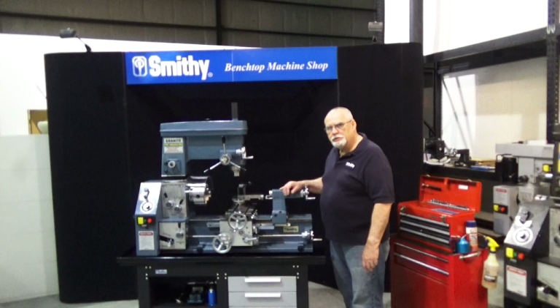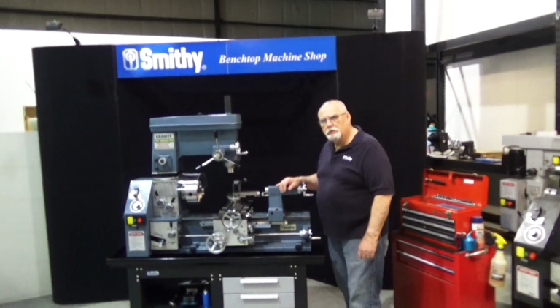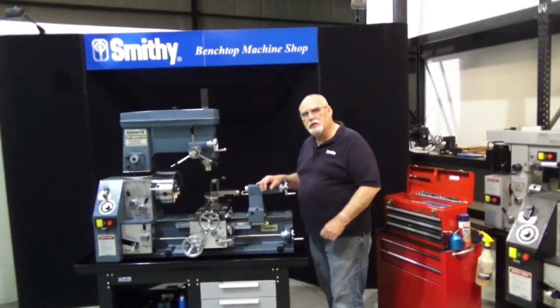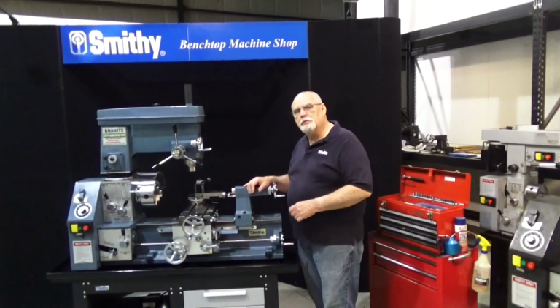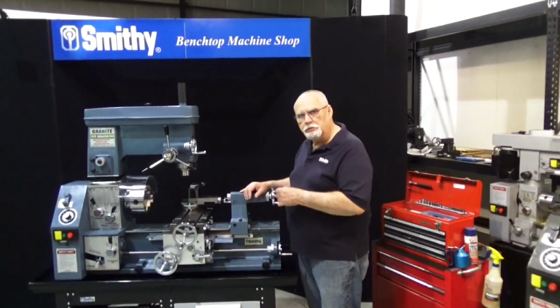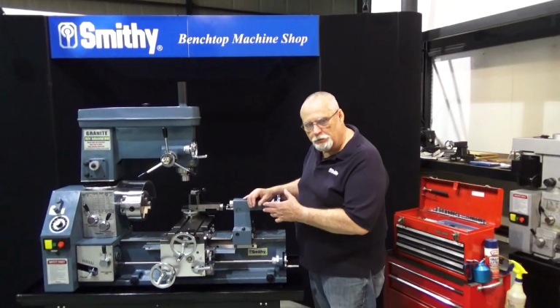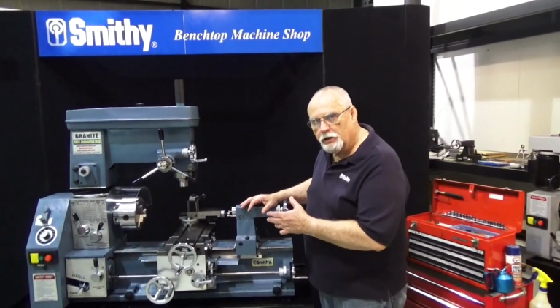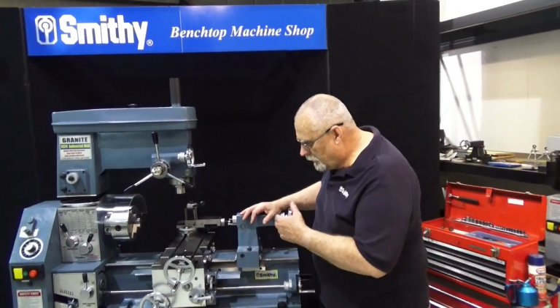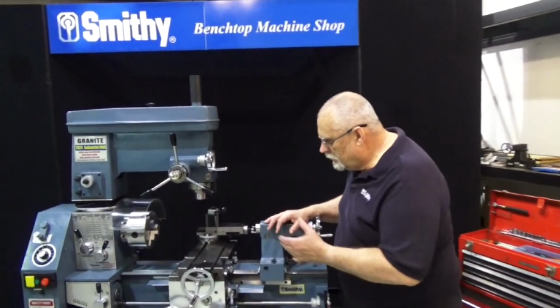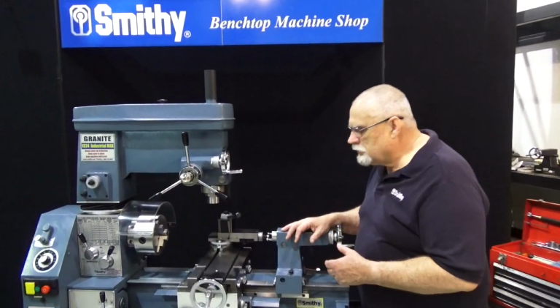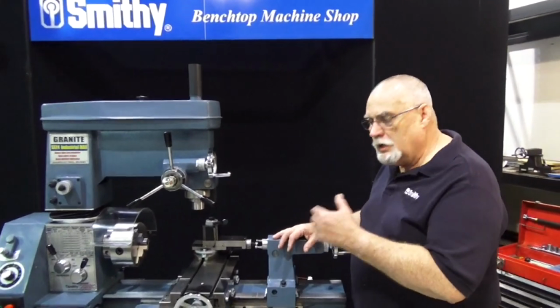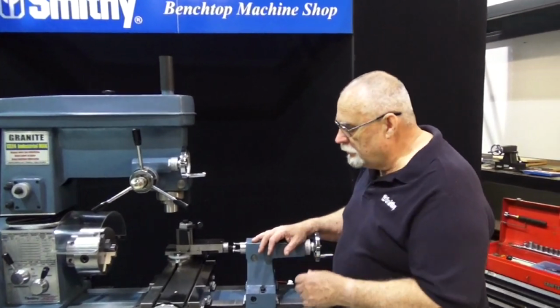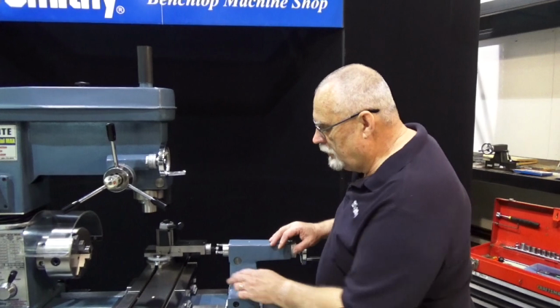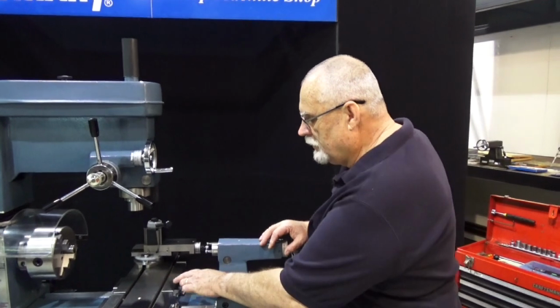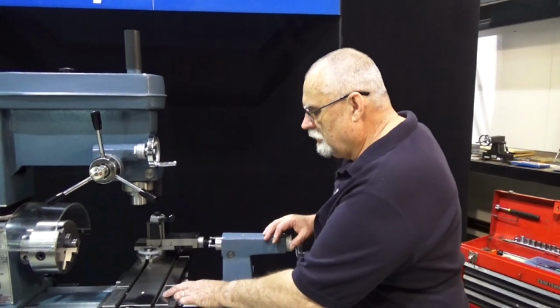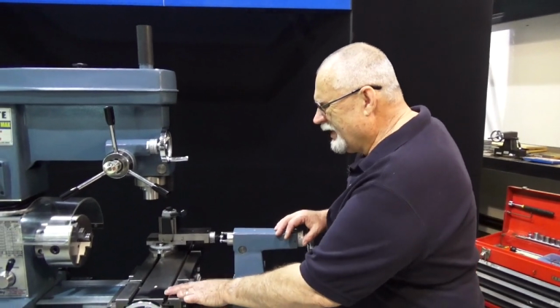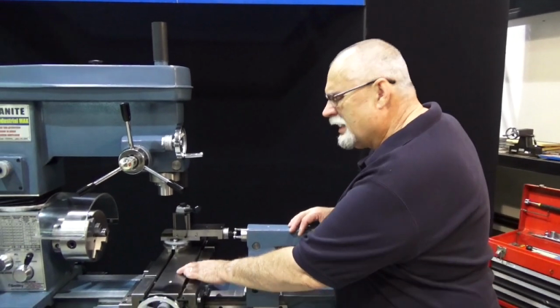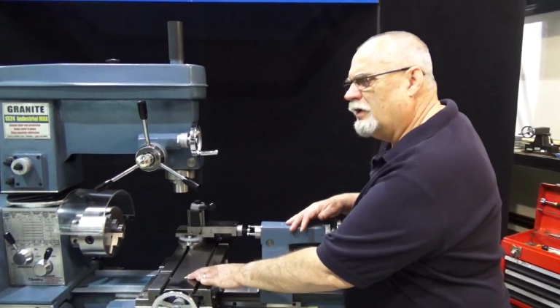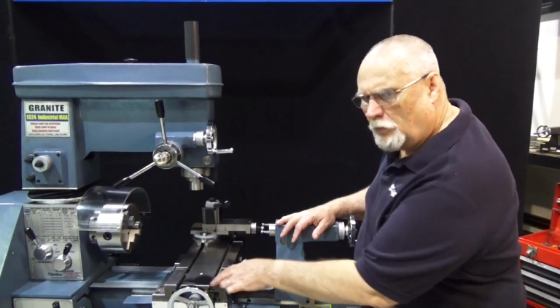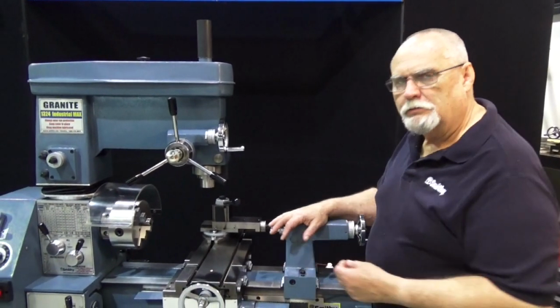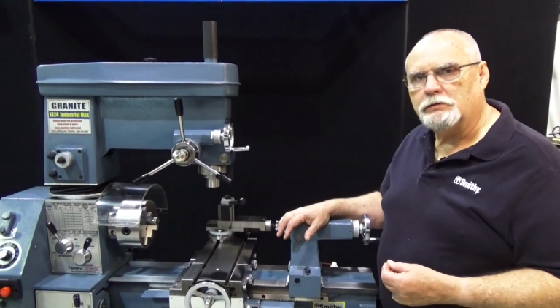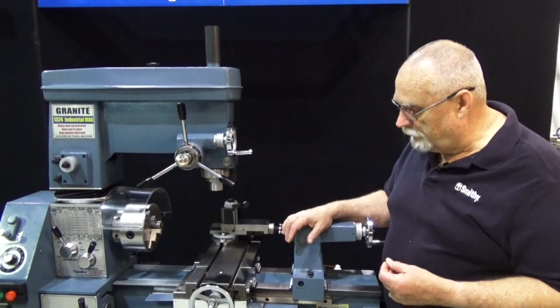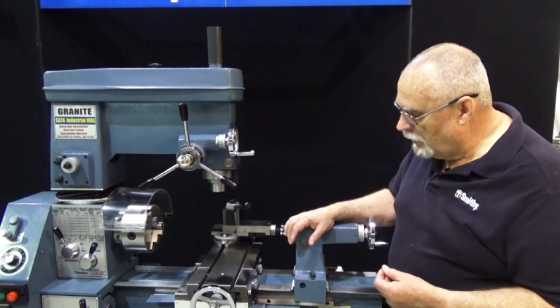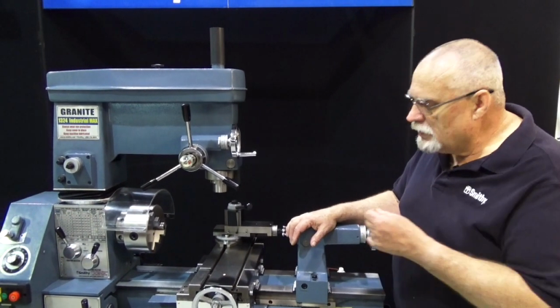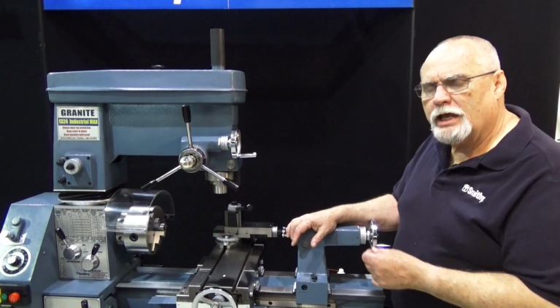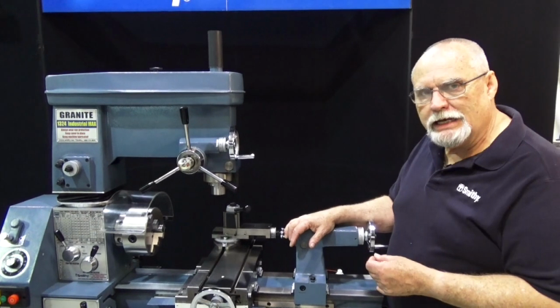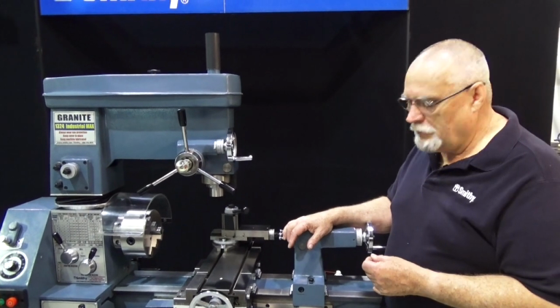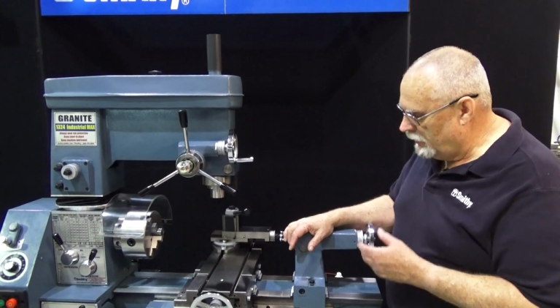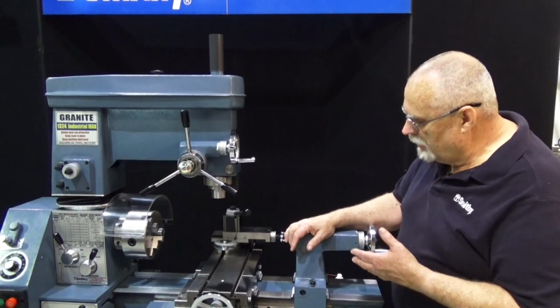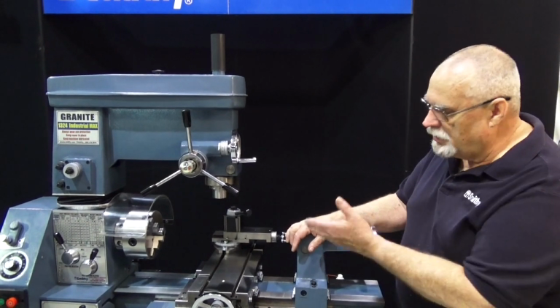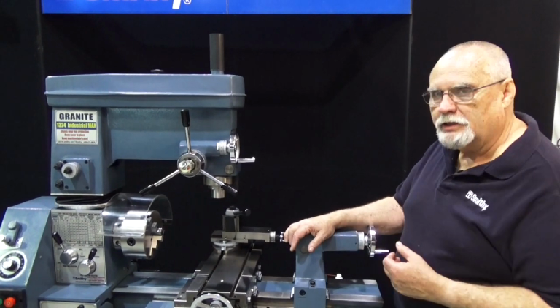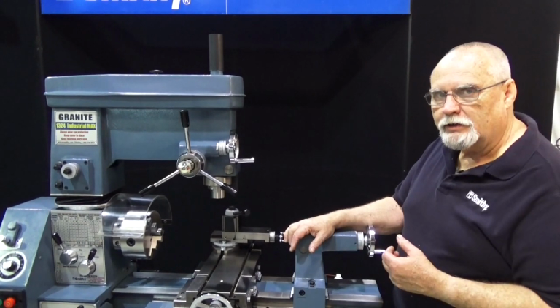Let's take a look at how to clean up your new Smithy machine. When you uncrate the machine there's just a film of oil and grease all over everything. We're going to show you how to clean that up and get it nice and shiny like this one here.